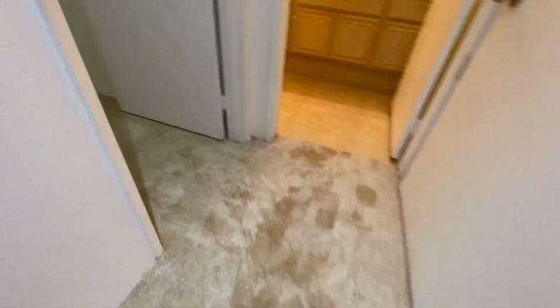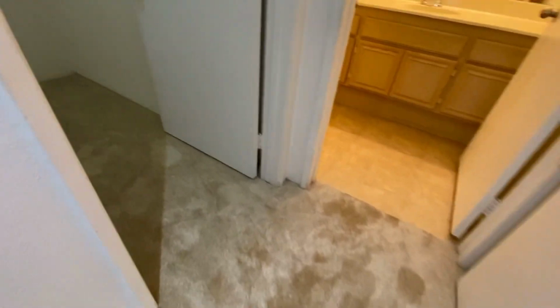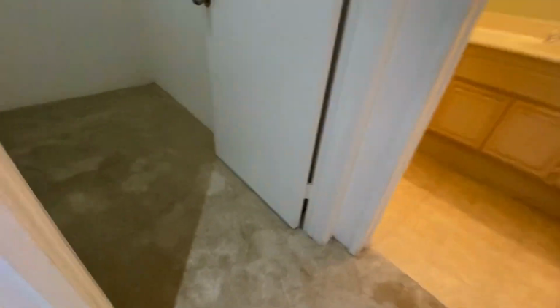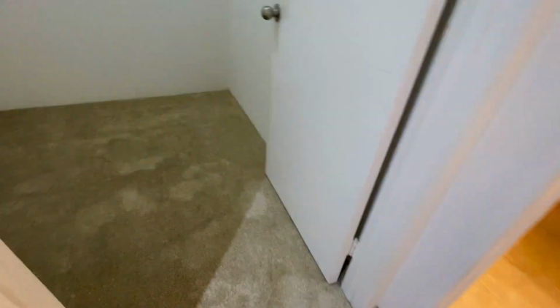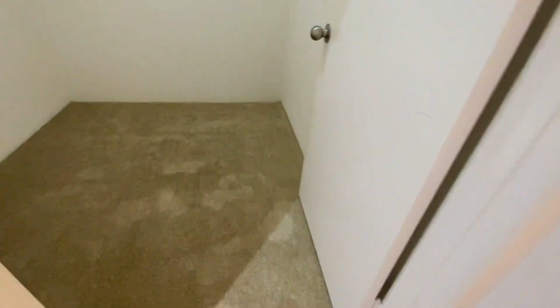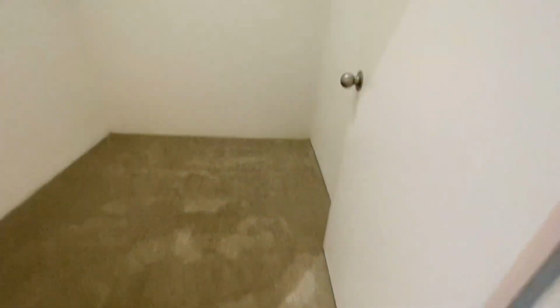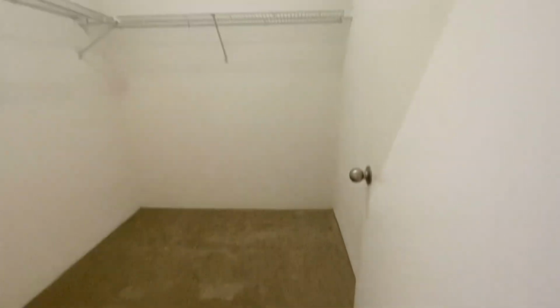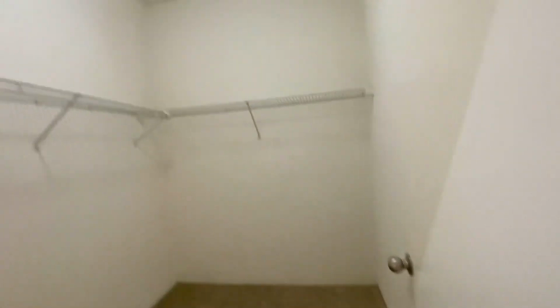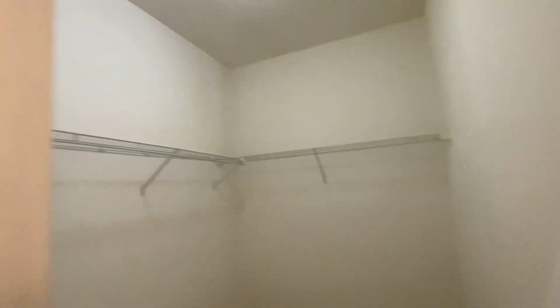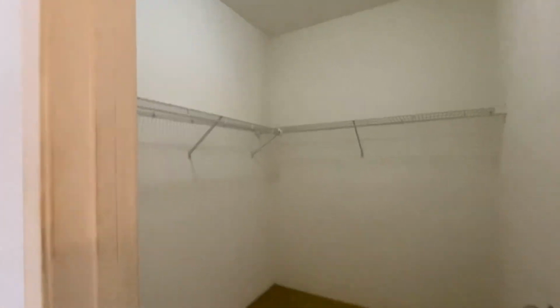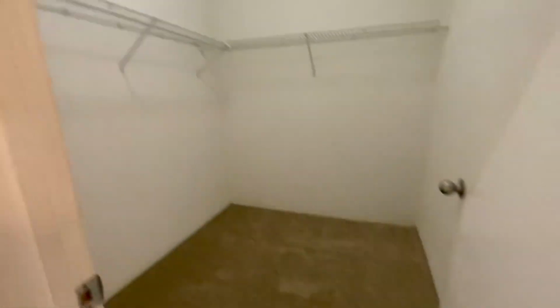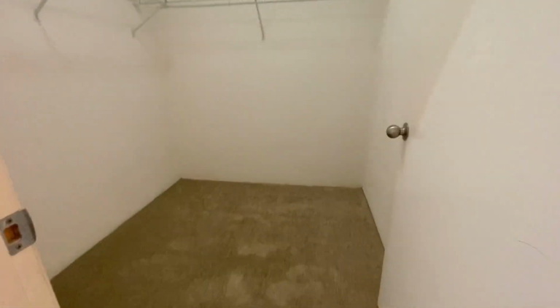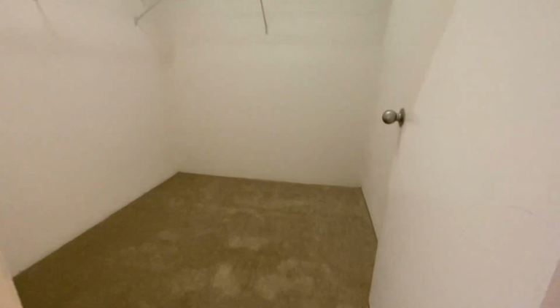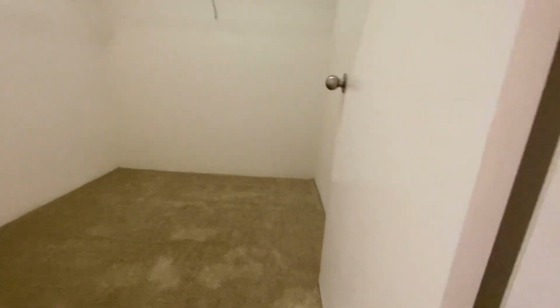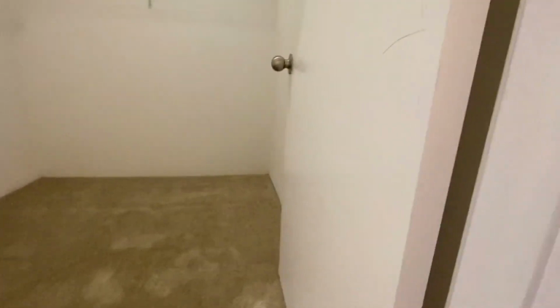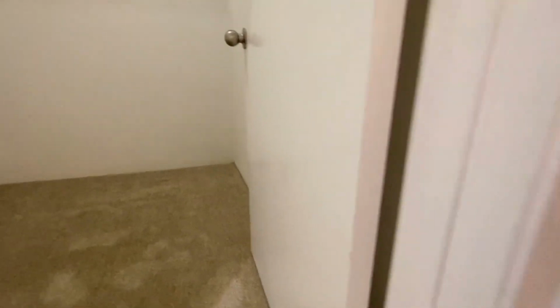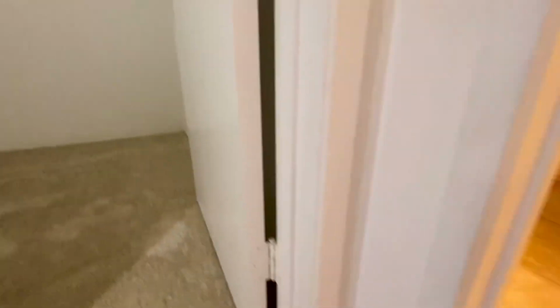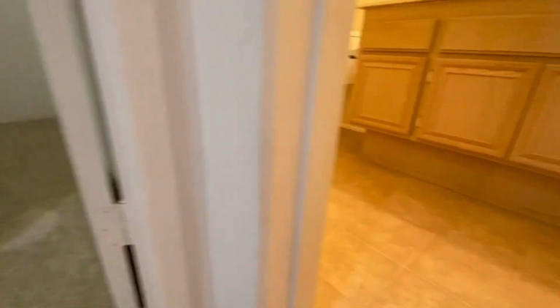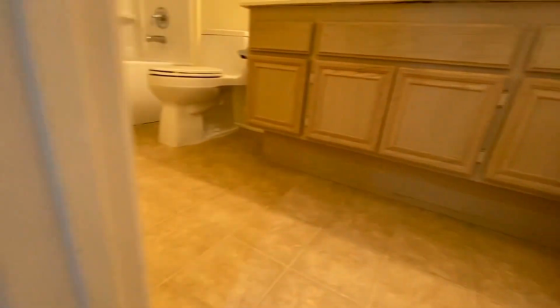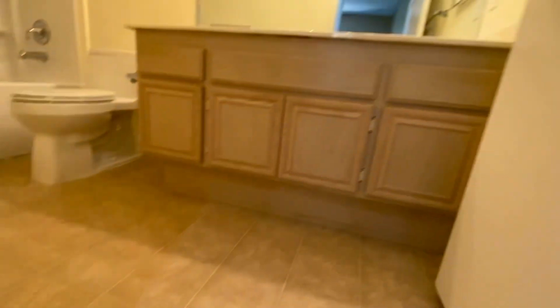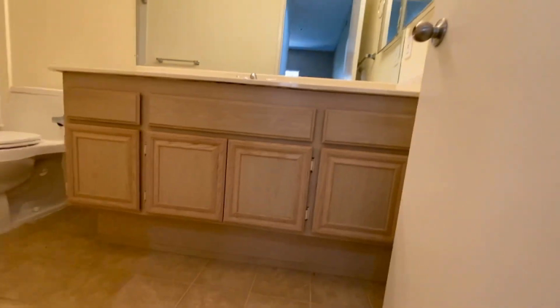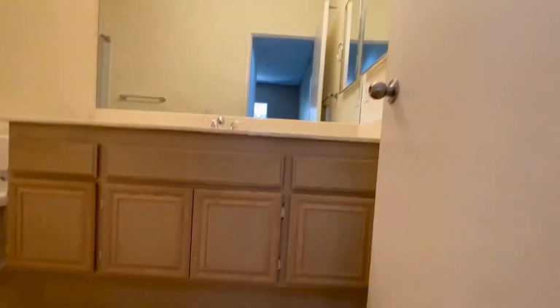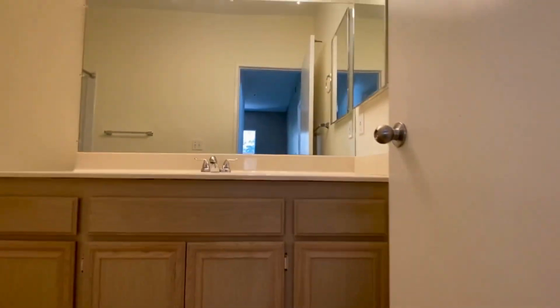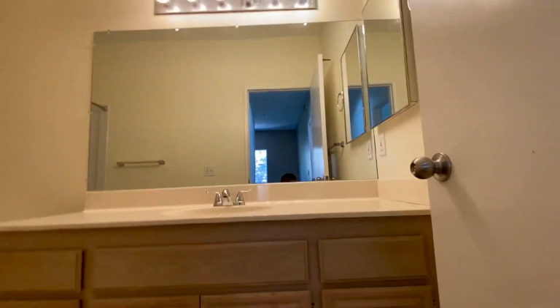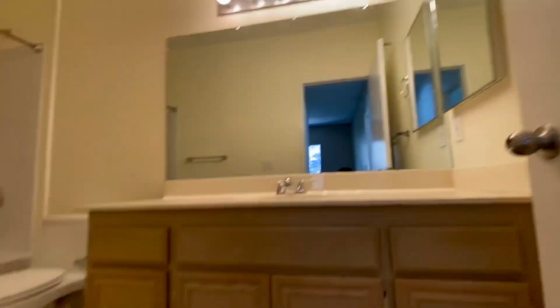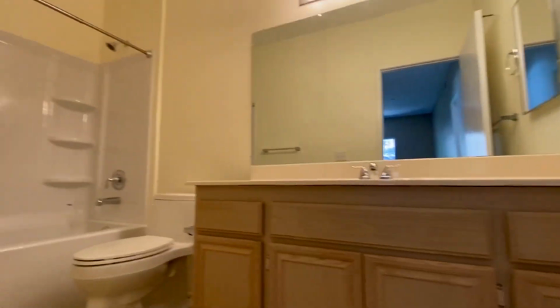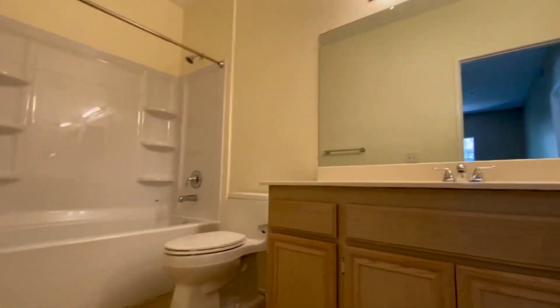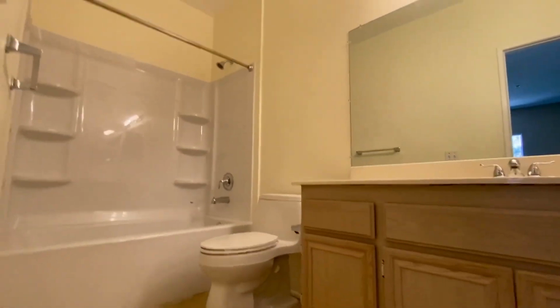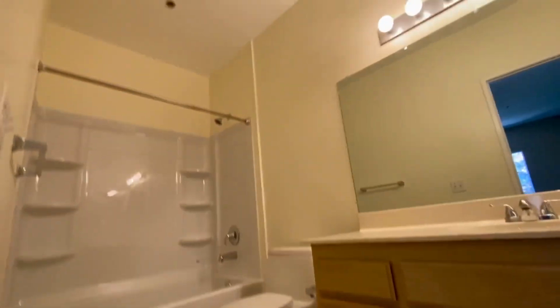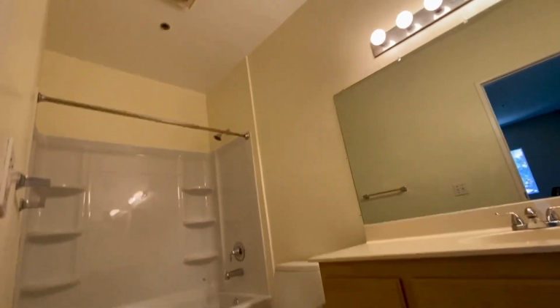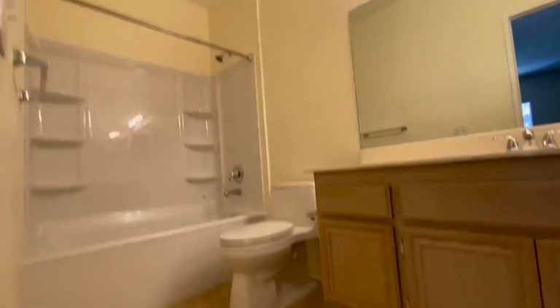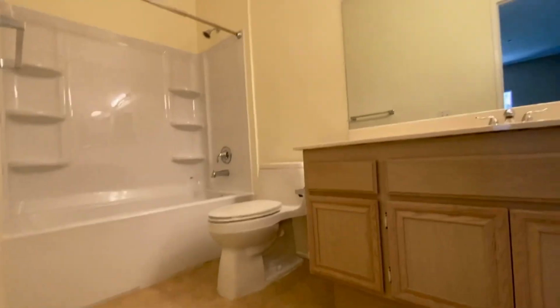This is the master bedroom closet — pretty good size. Second bathroom with tub shower.